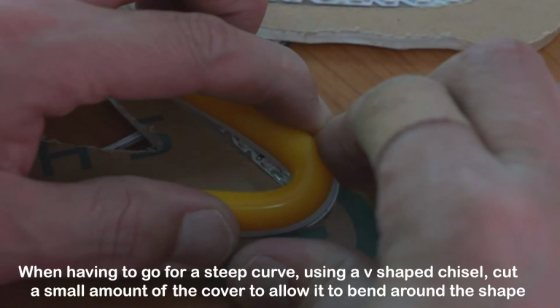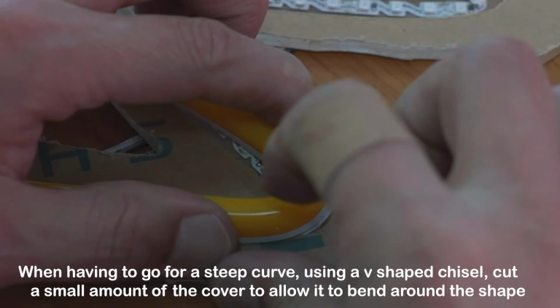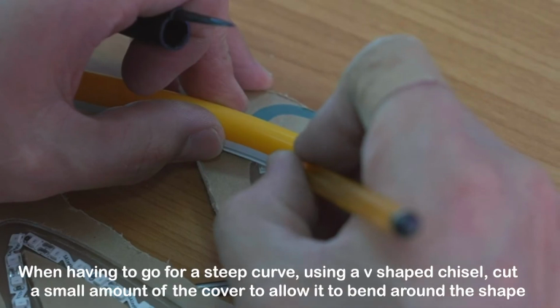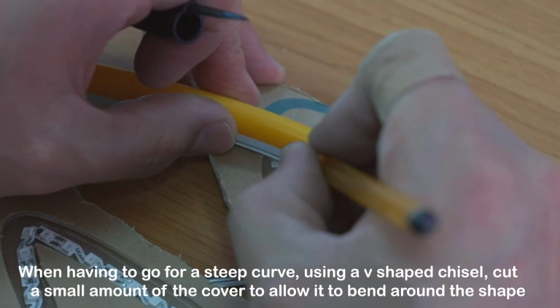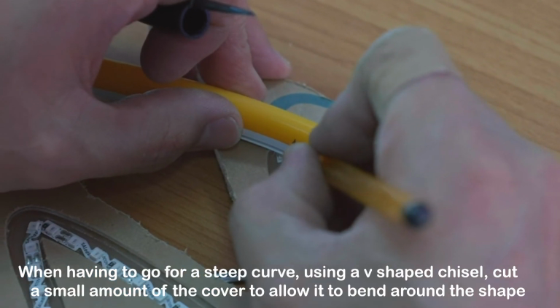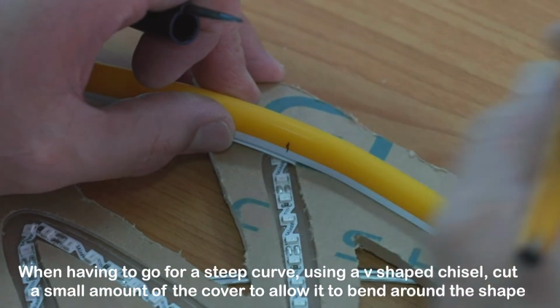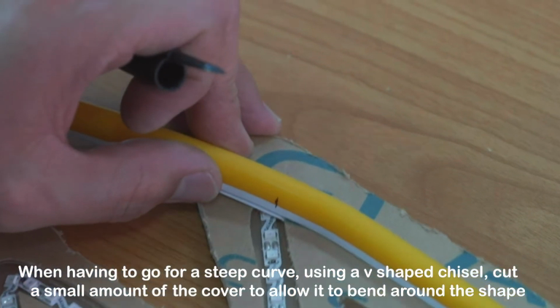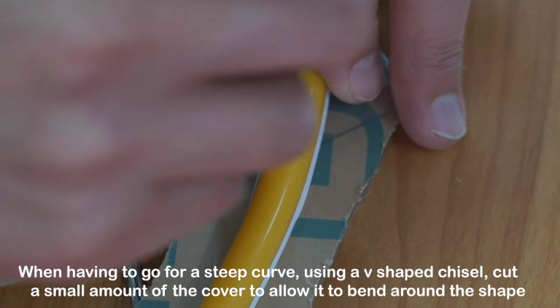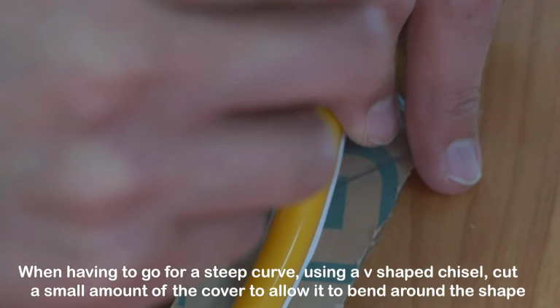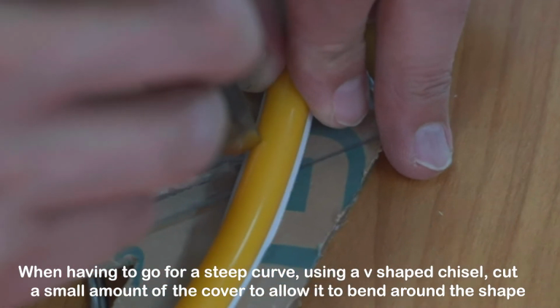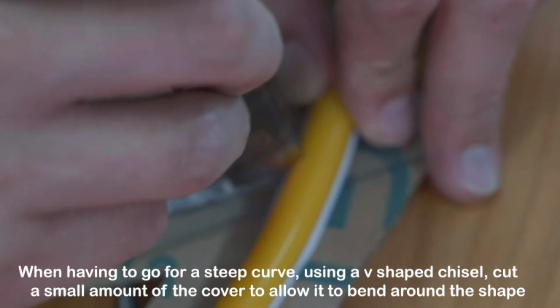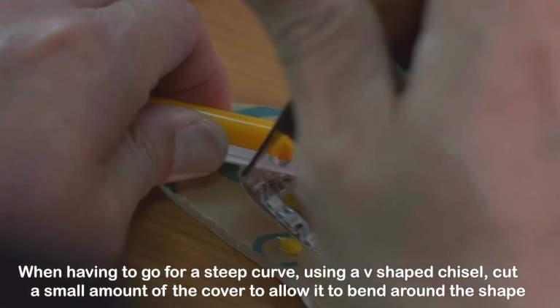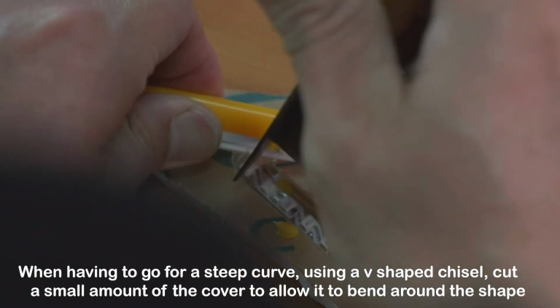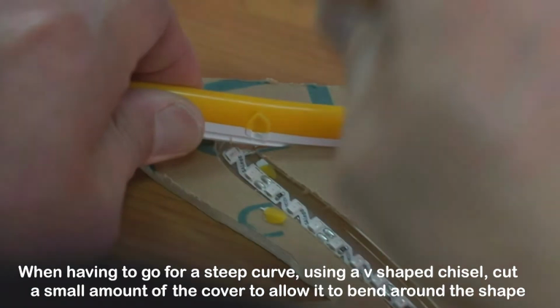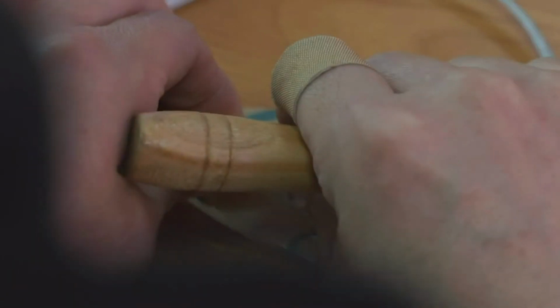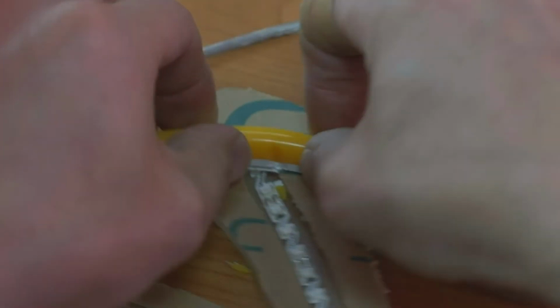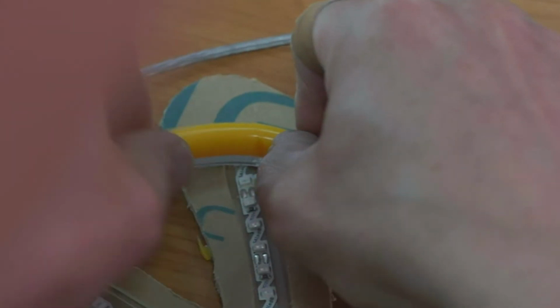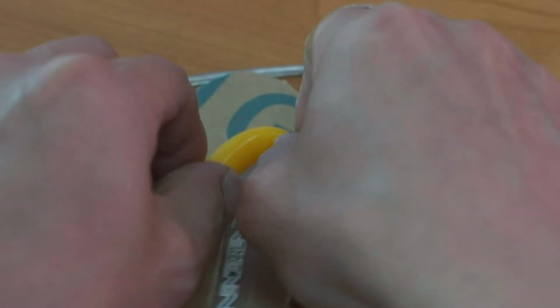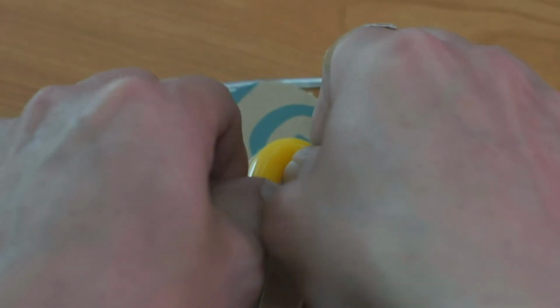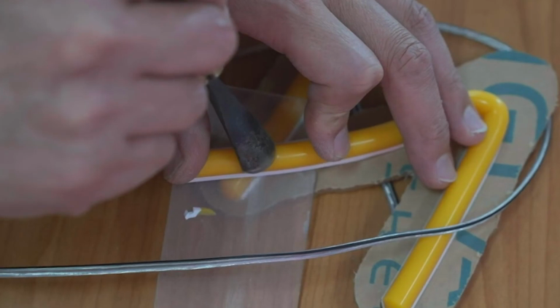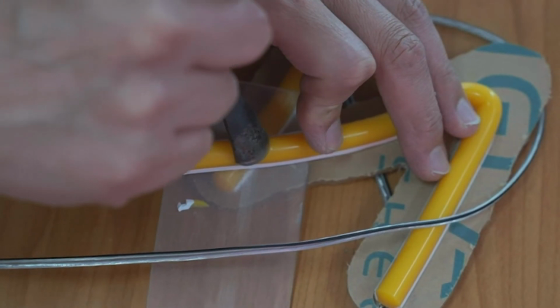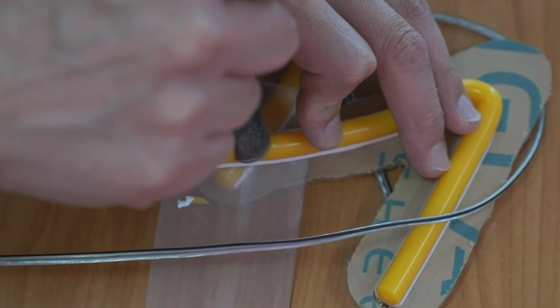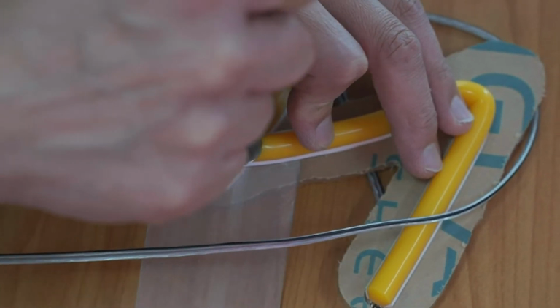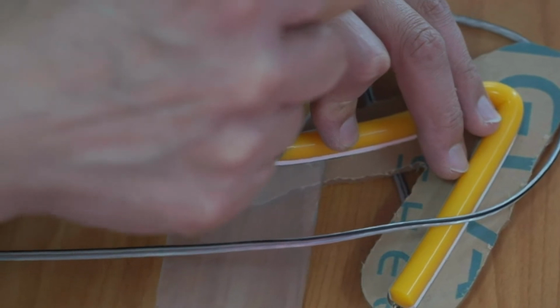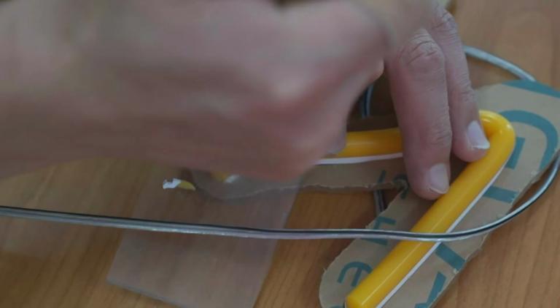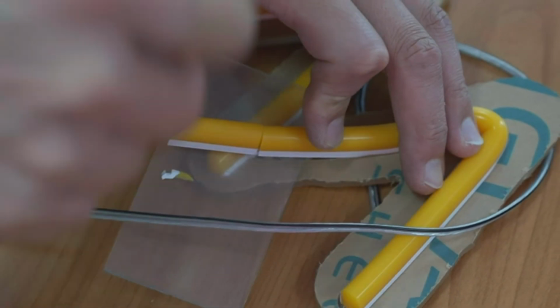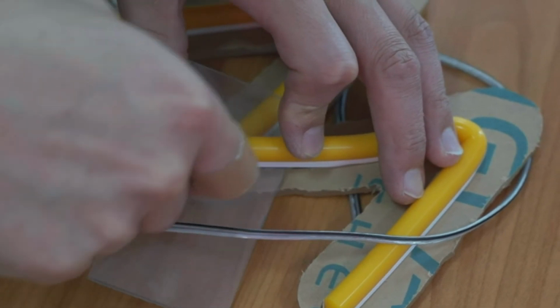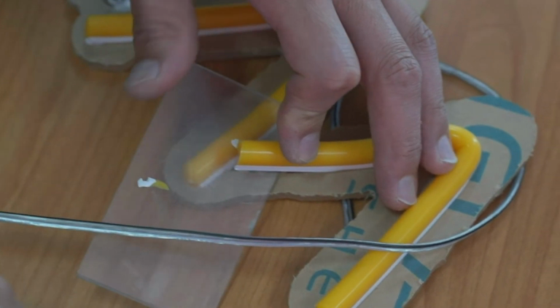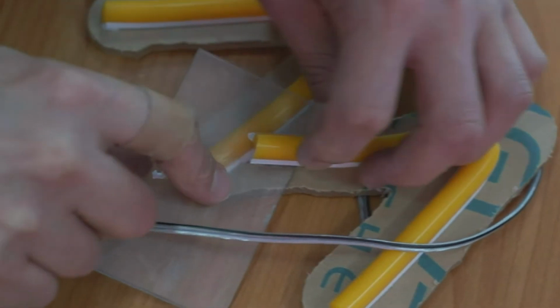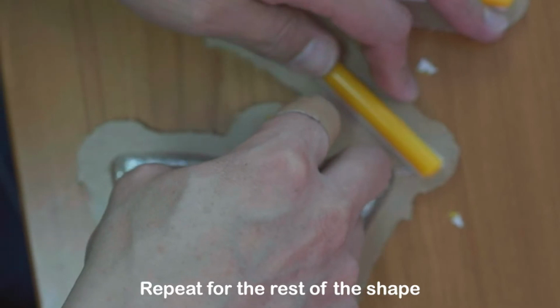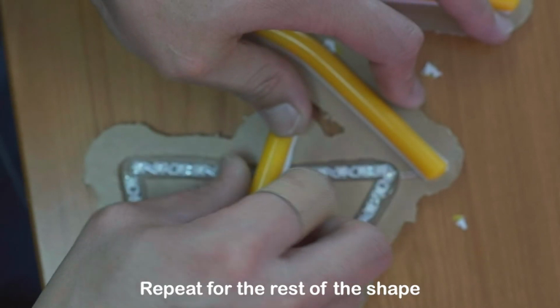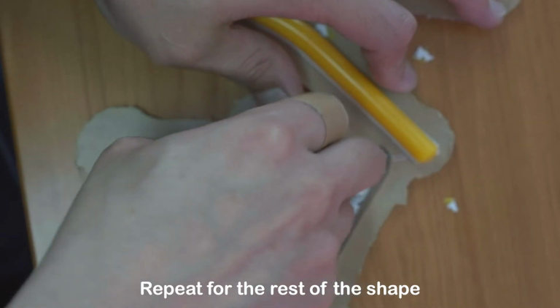When having to go around a steep curve, use a V-shaped chisel to cut a small amount of the cover to allow it to bend around the shape. Repeat for the rest of the shape.